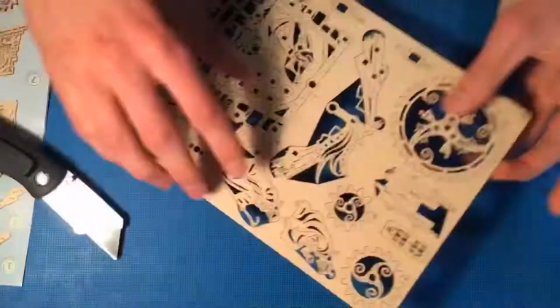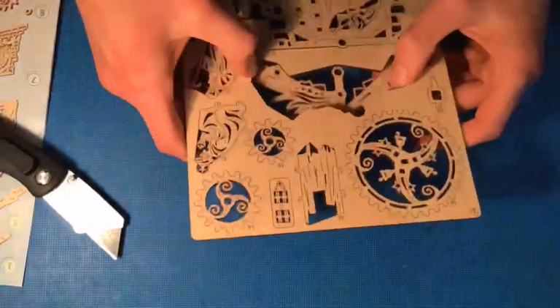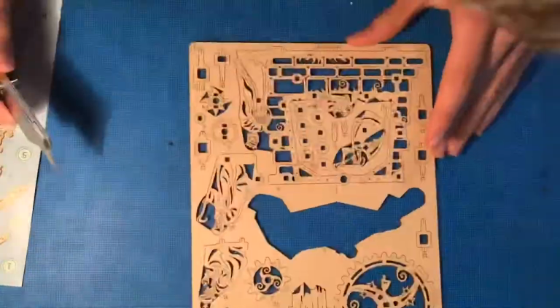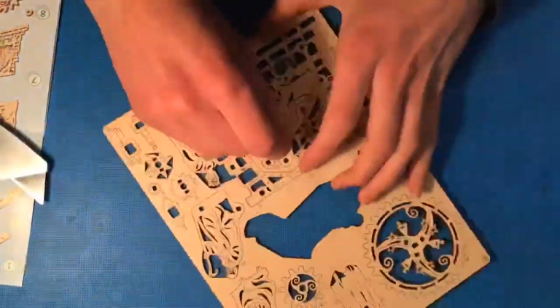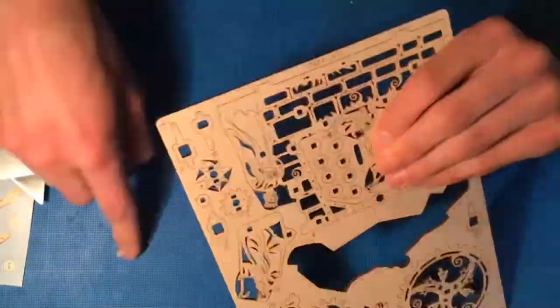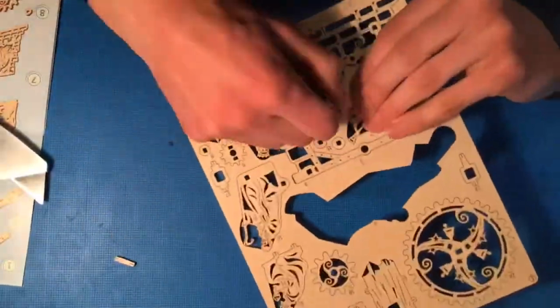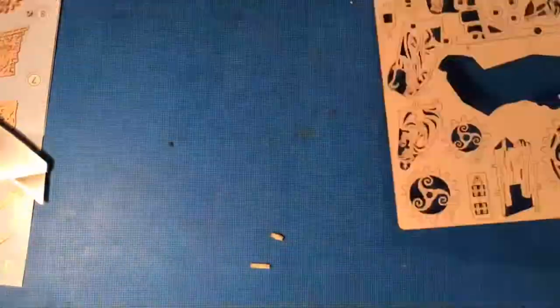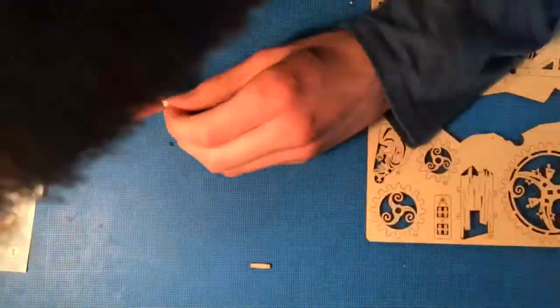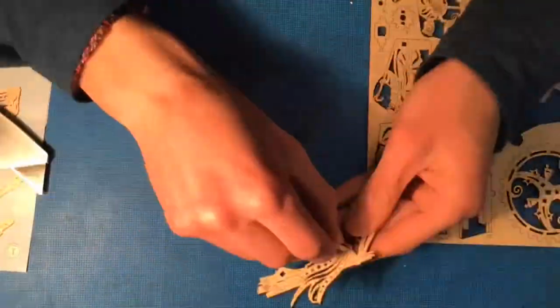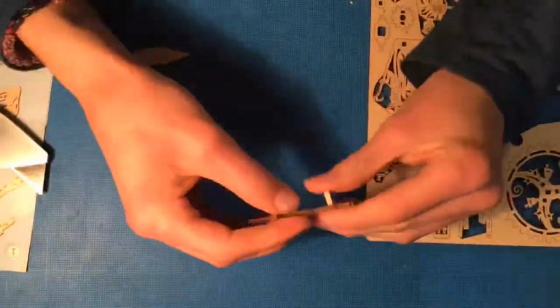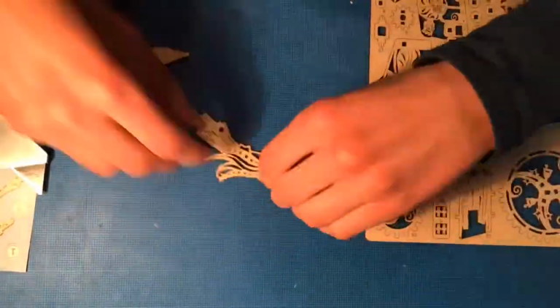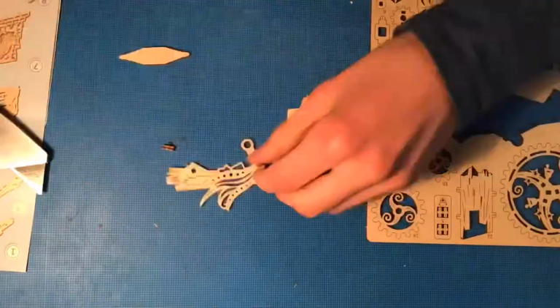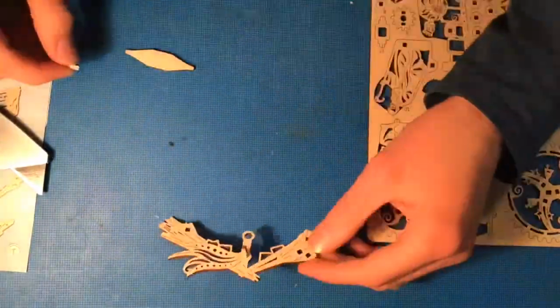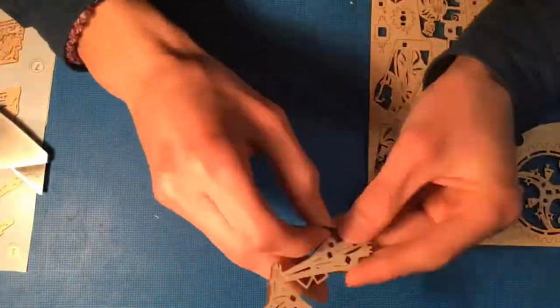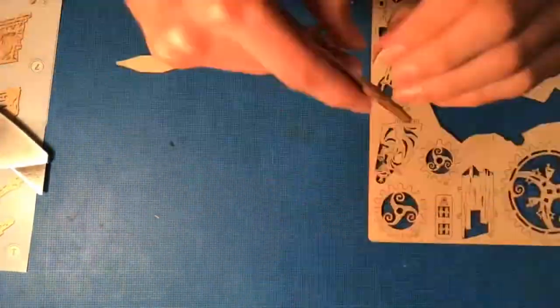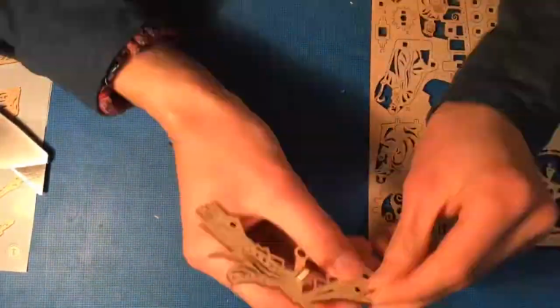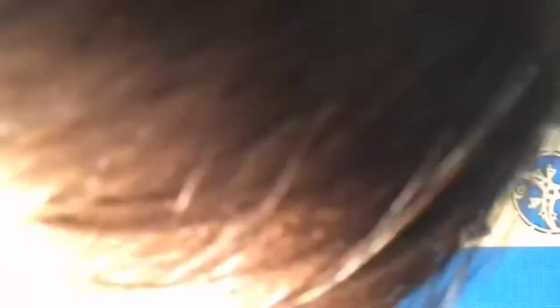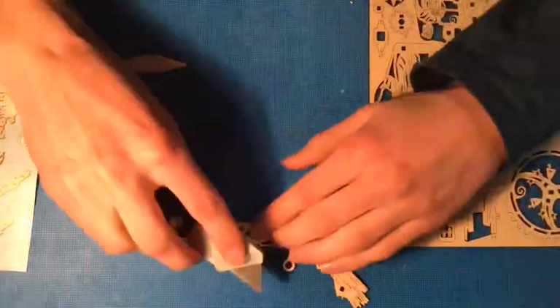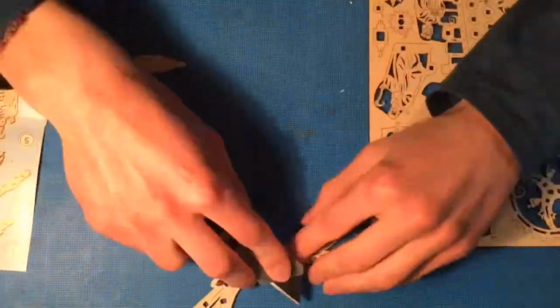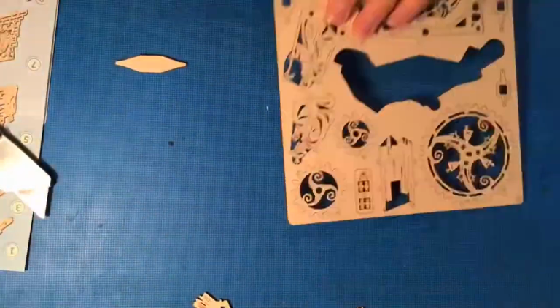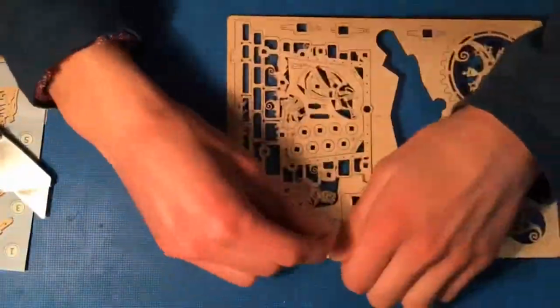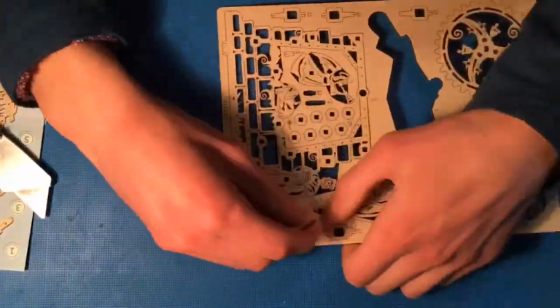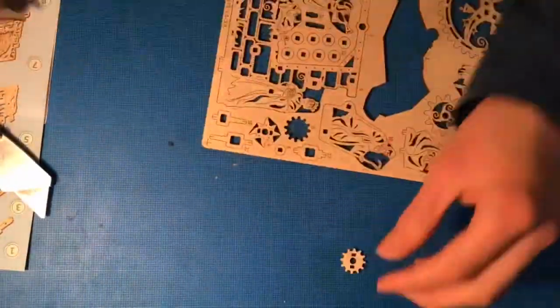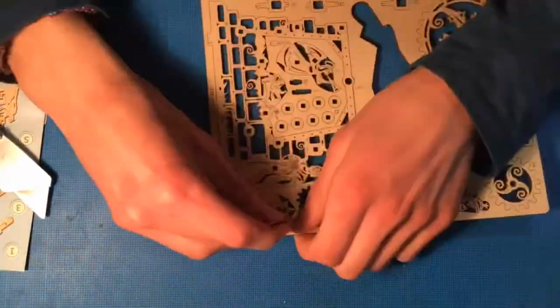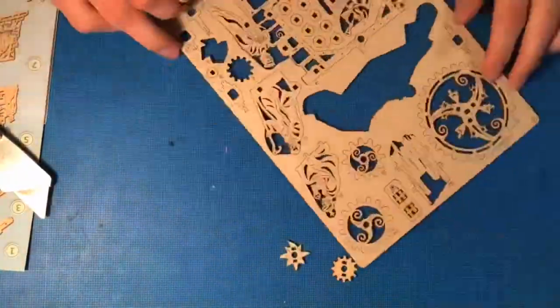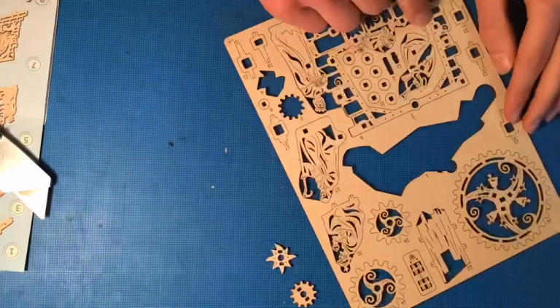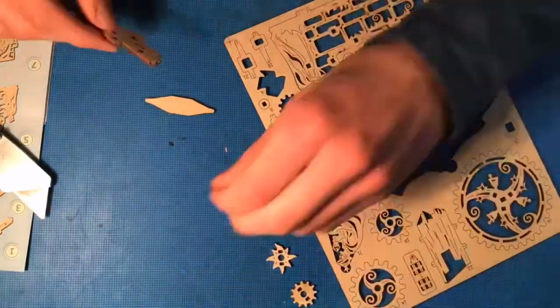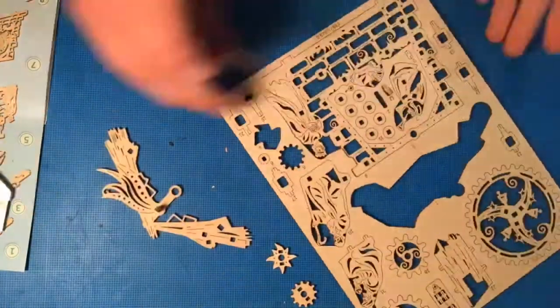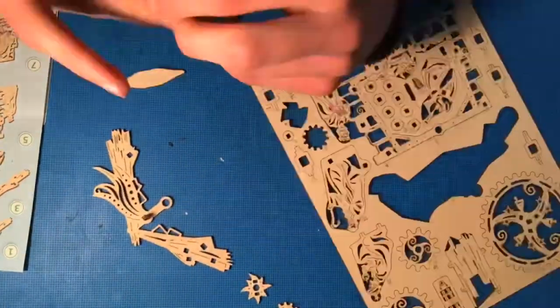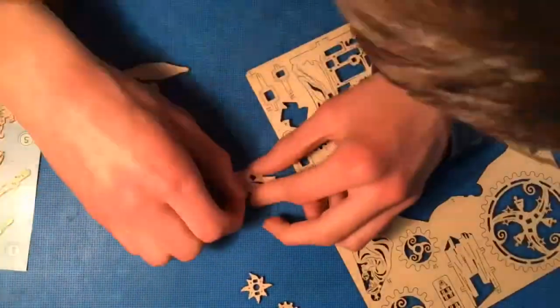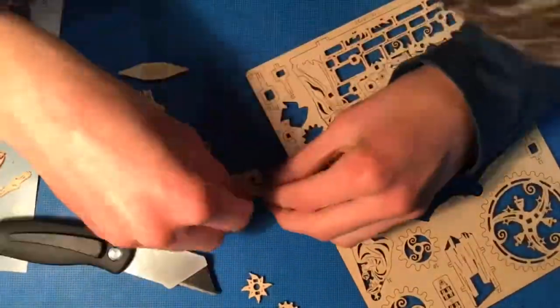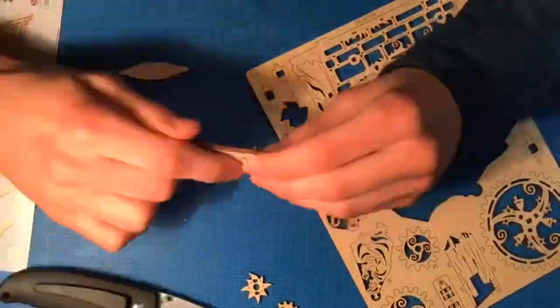My grandpa saw the set and he thought it was pretty cool and different, and he's like, hey, my grandson could build this for me. And so he handed it over to me and I took care of the rest.